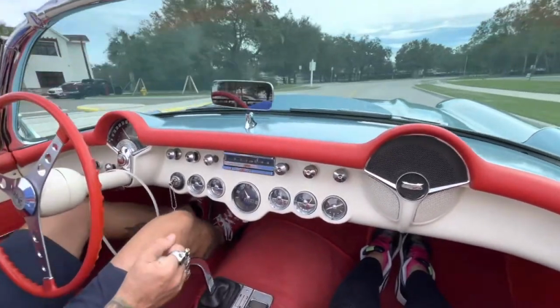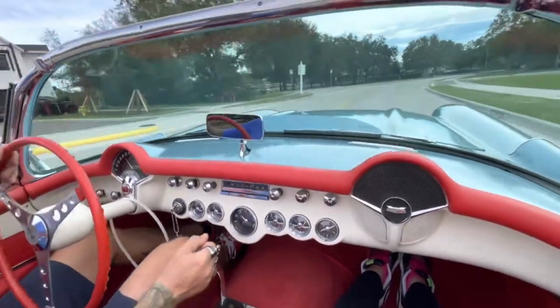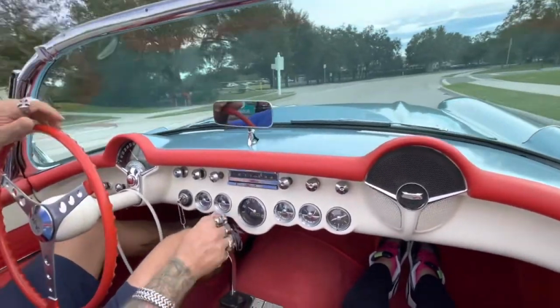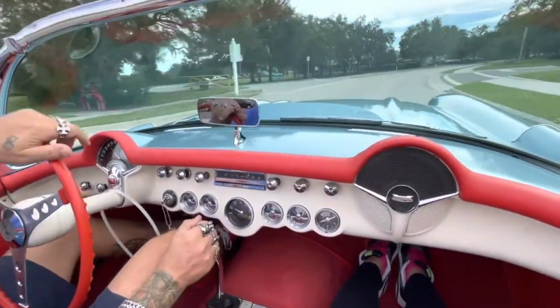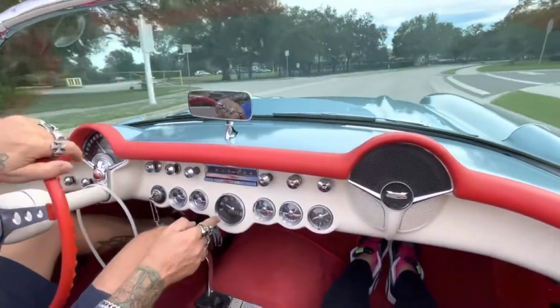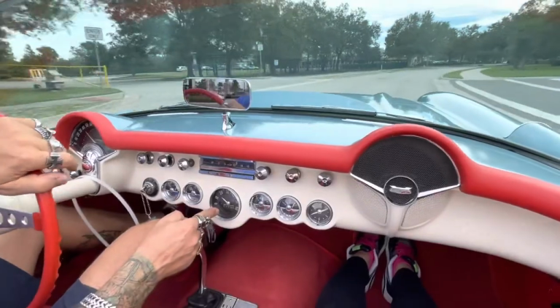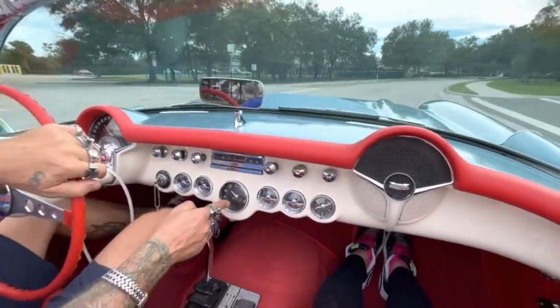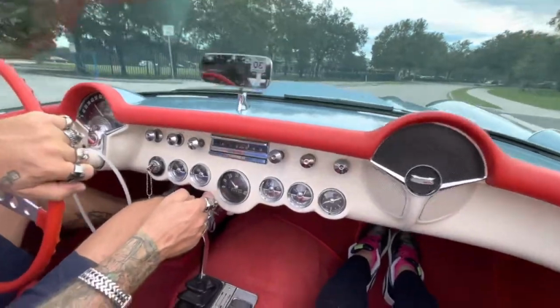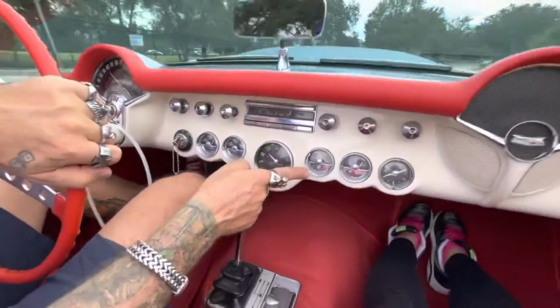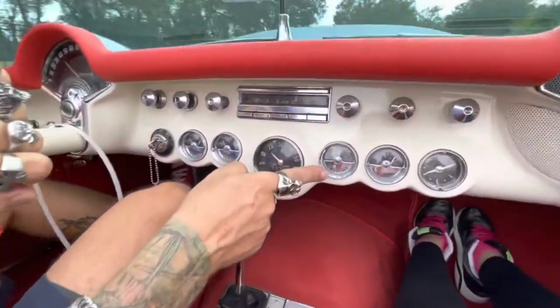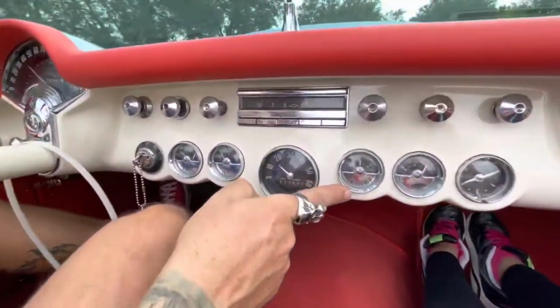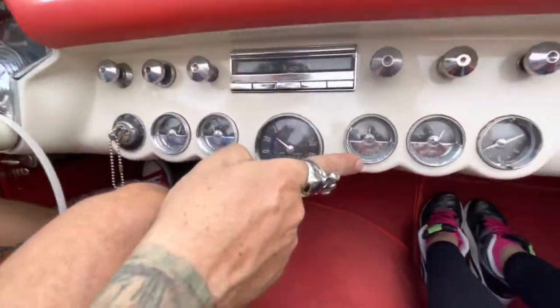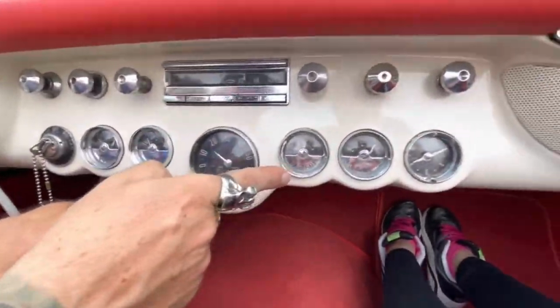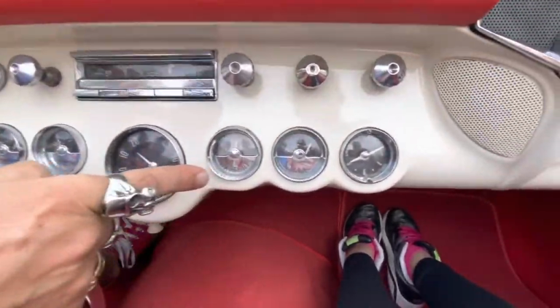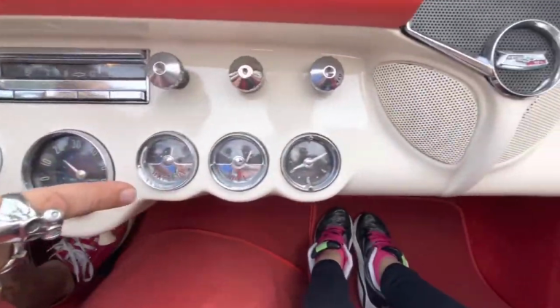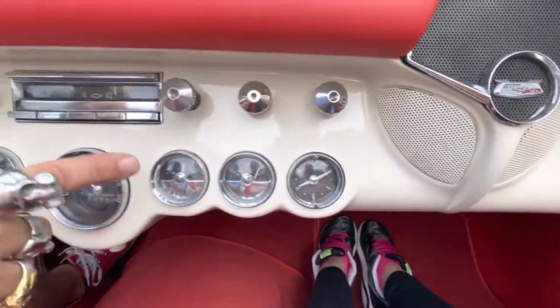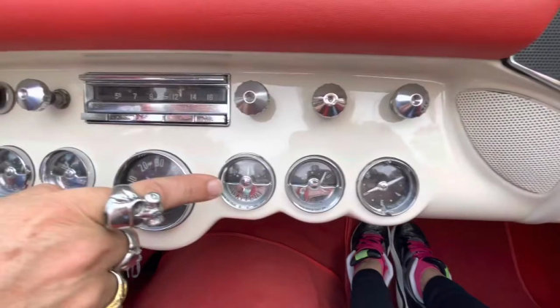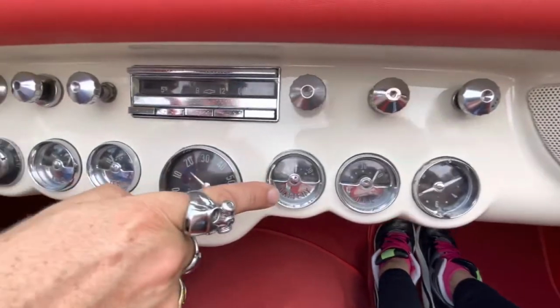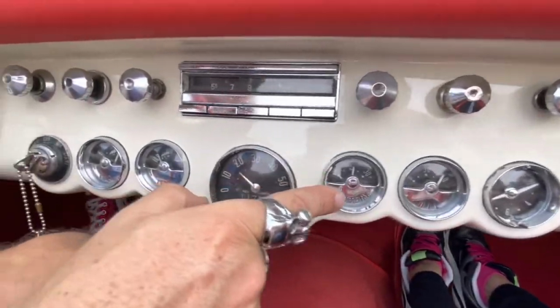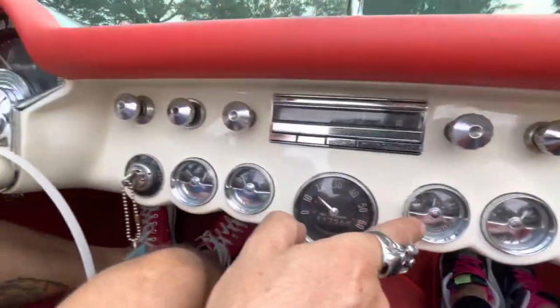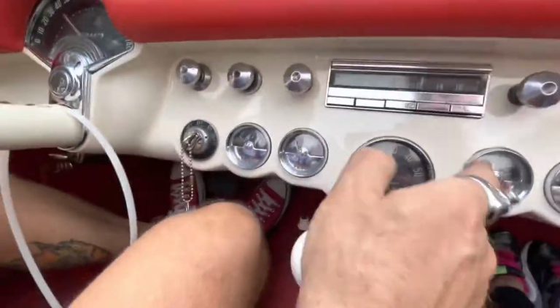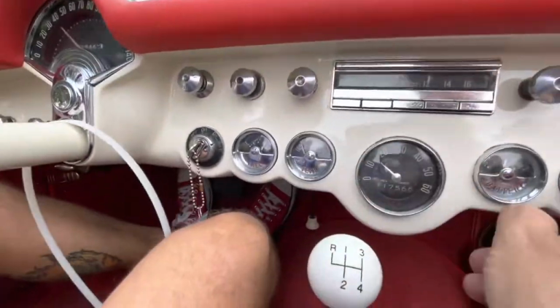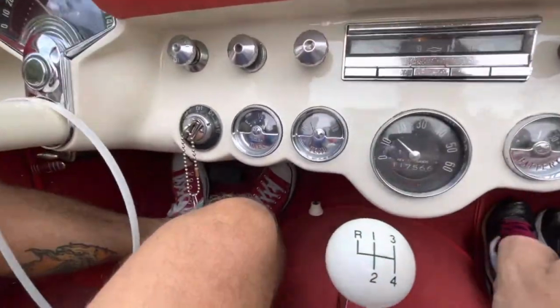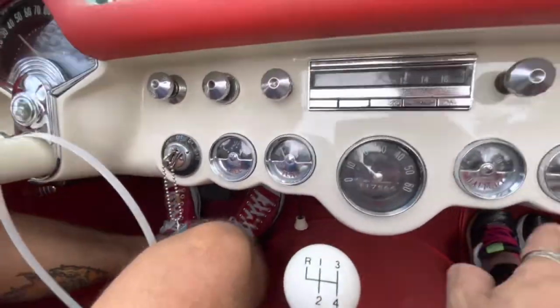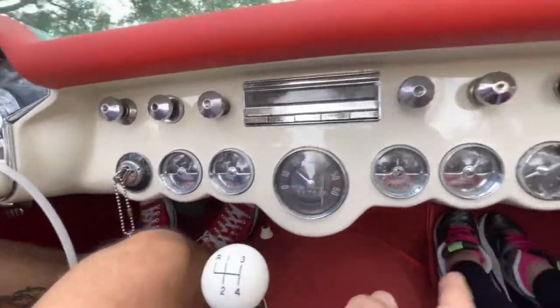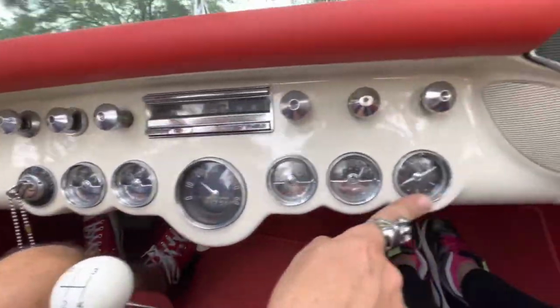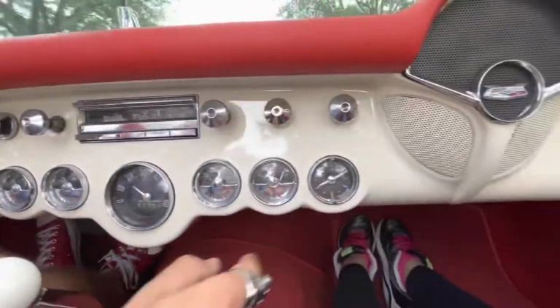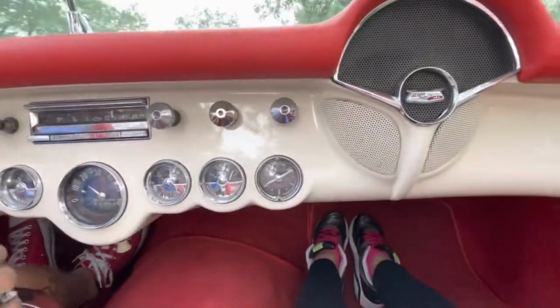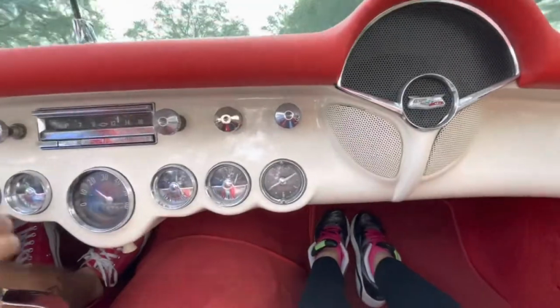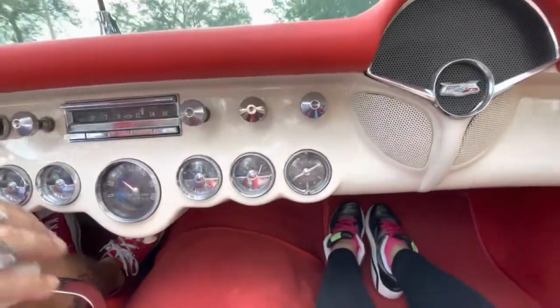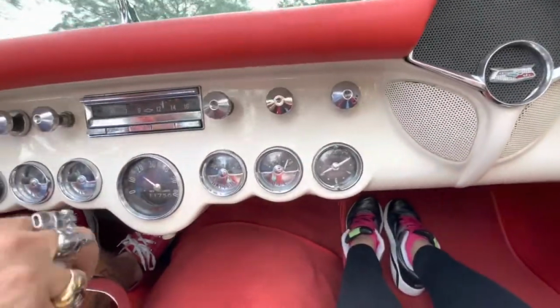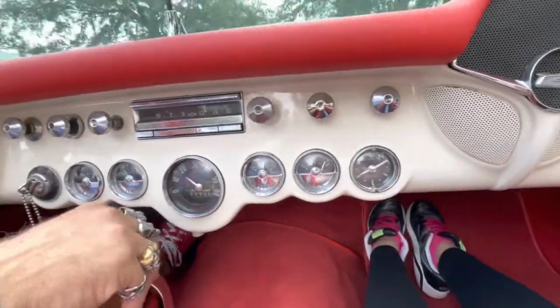We've got a good temperature gauge and a good RPM gauge. It's the old-style battery — that's why it was looking a little funny. The low pressure gauge is good. The clock's probably not working, but most of them aren't.